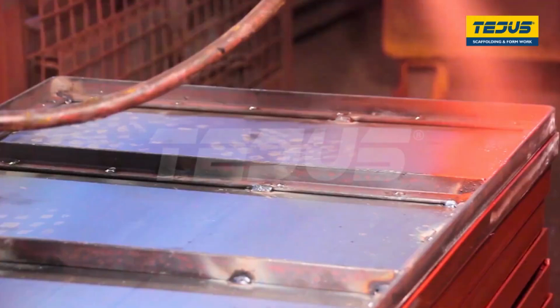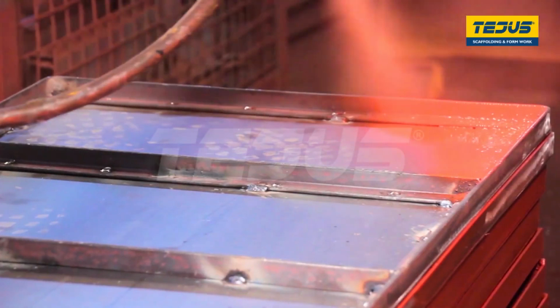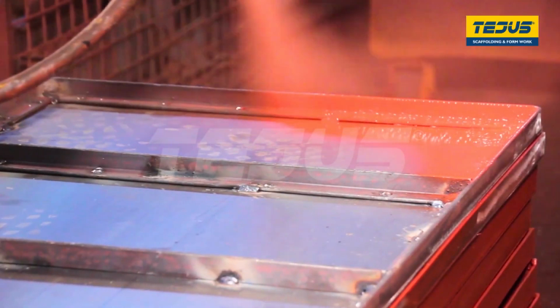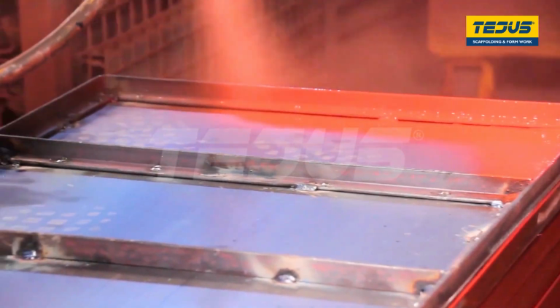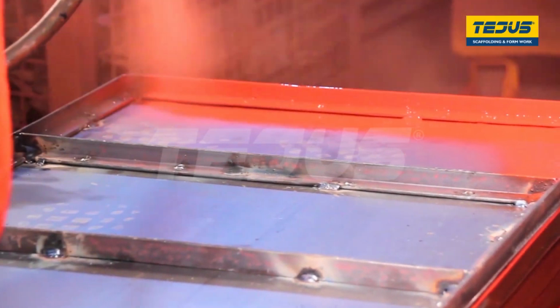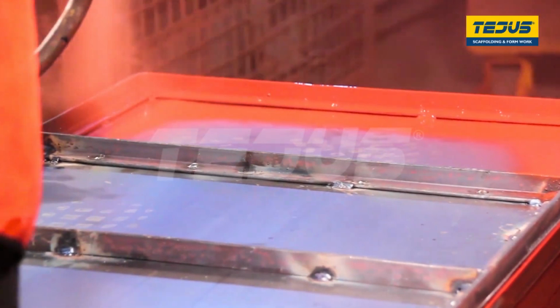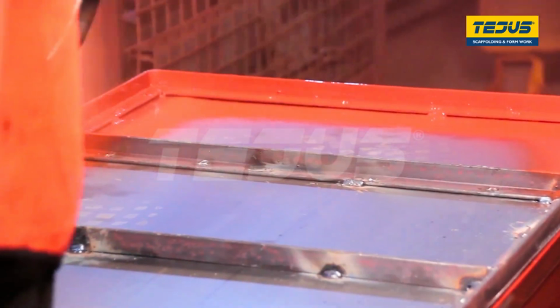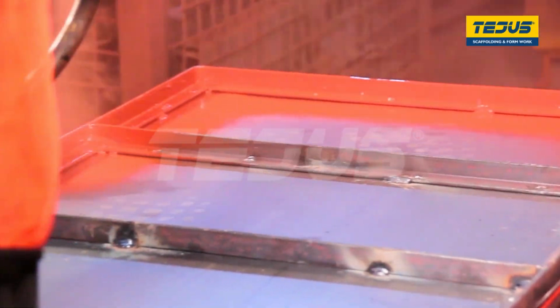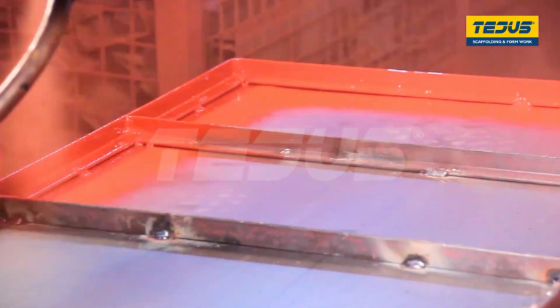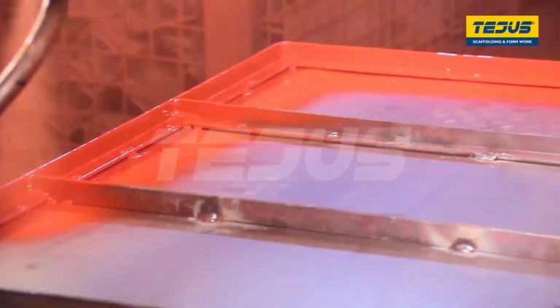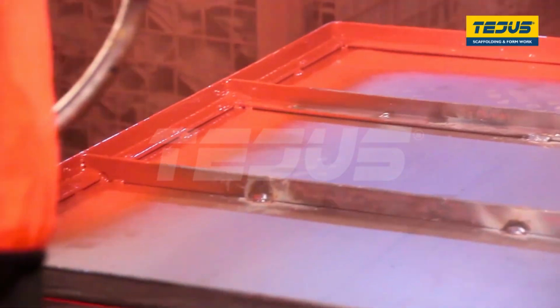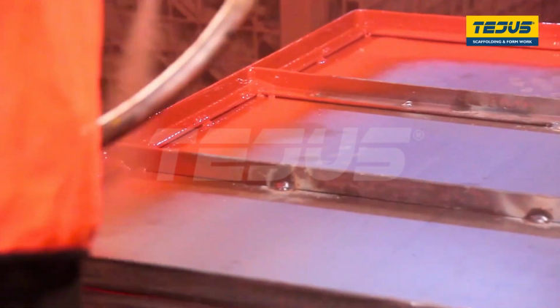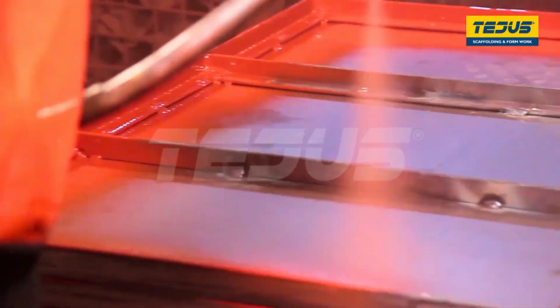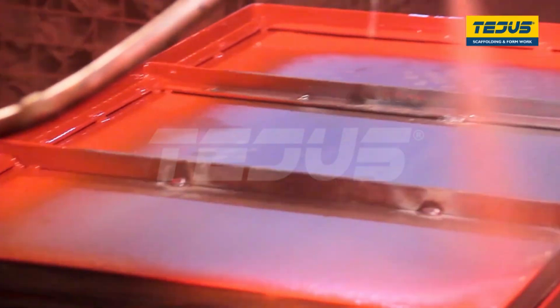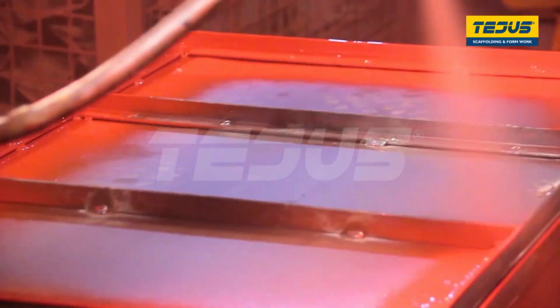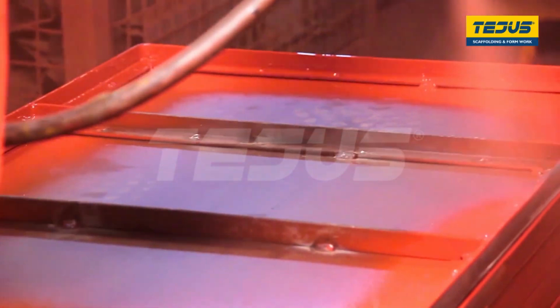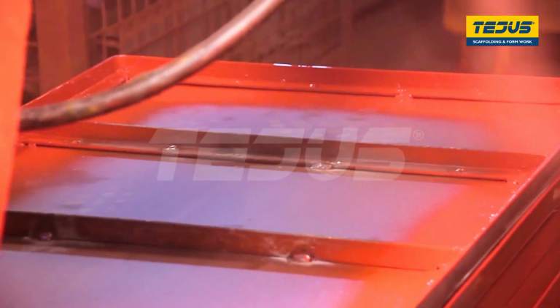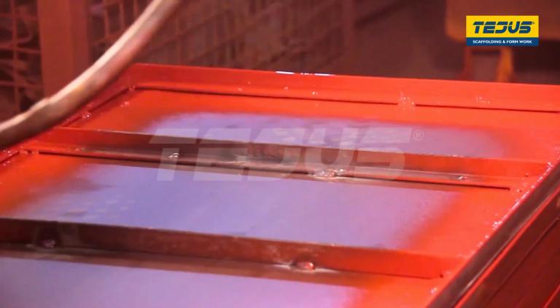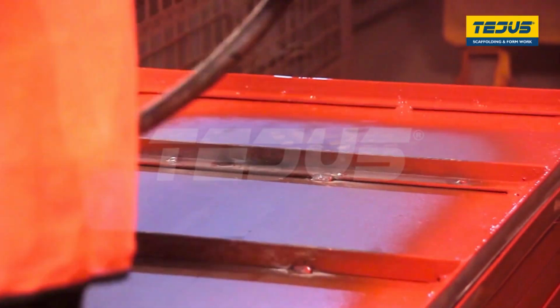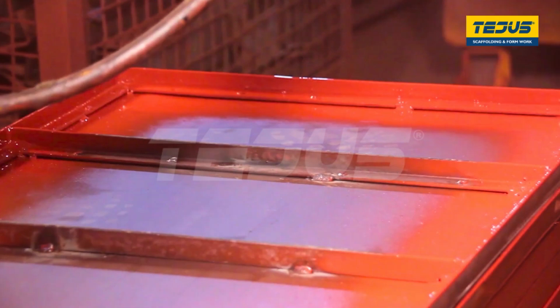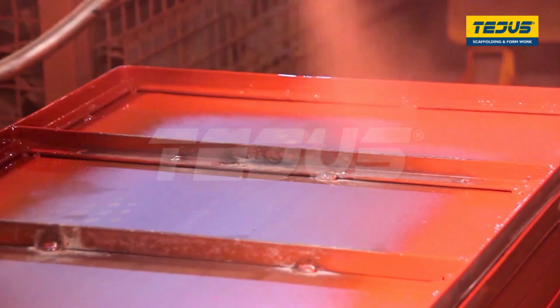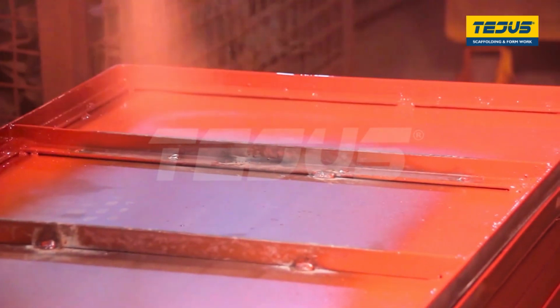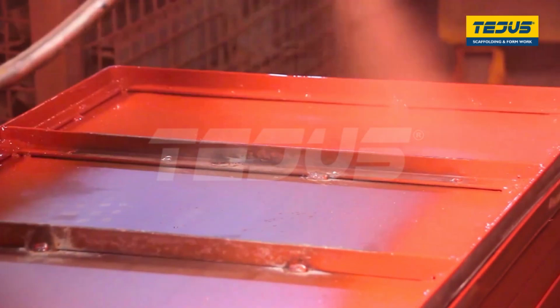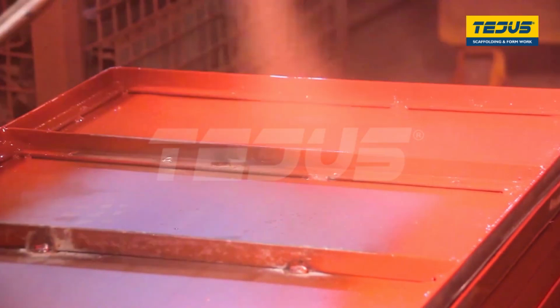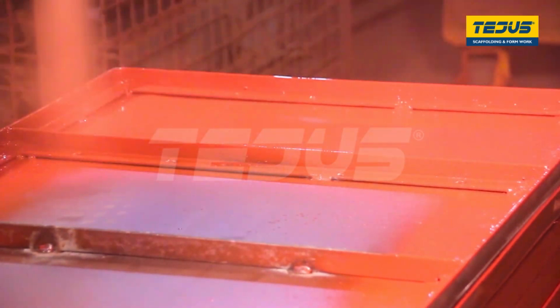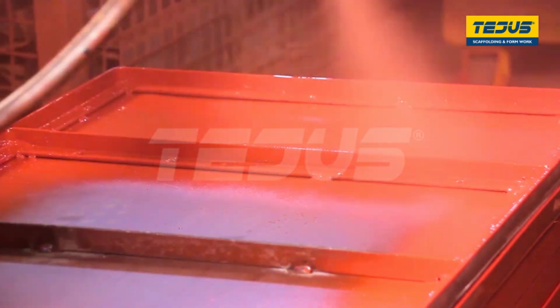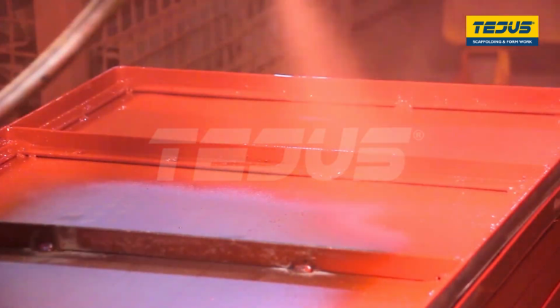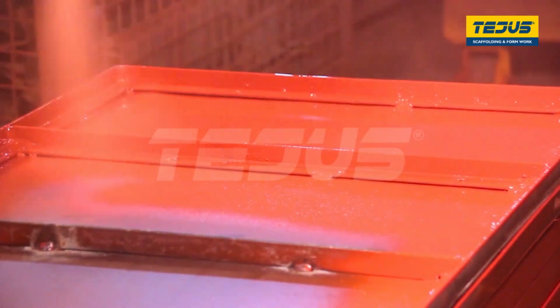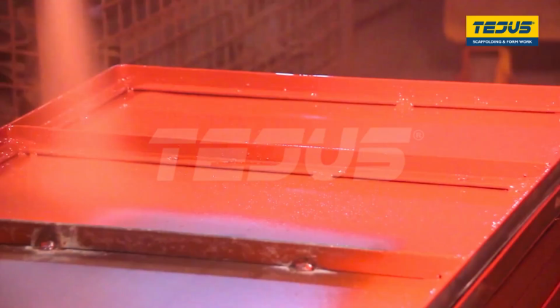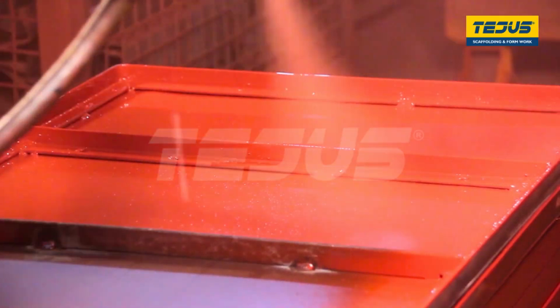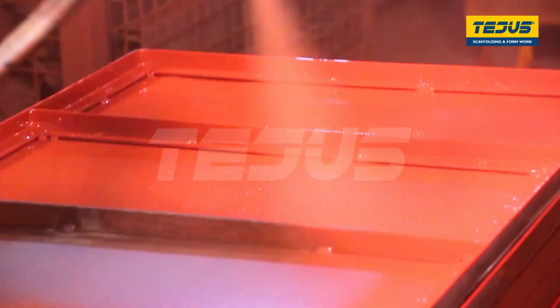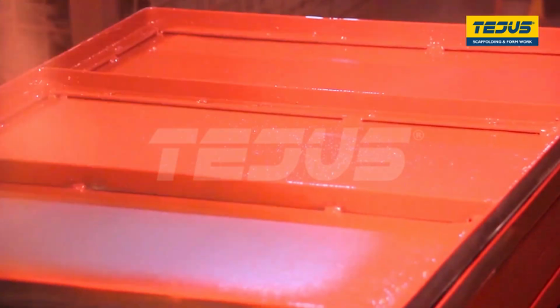The plate is then taken for primer treatment. The plate is treated with a special quick-dry primer, which protects the metal components from rusting and prevents it from degrading.